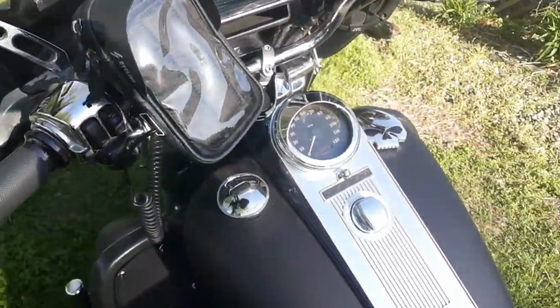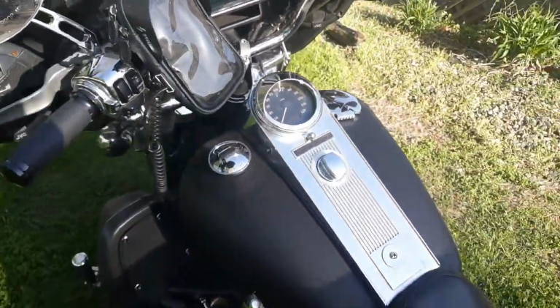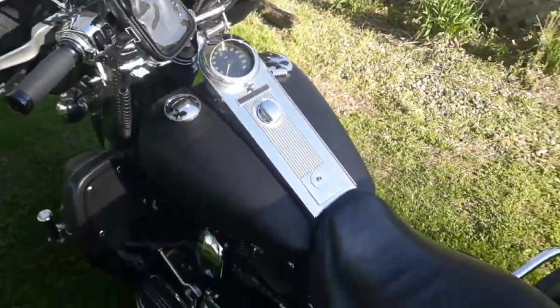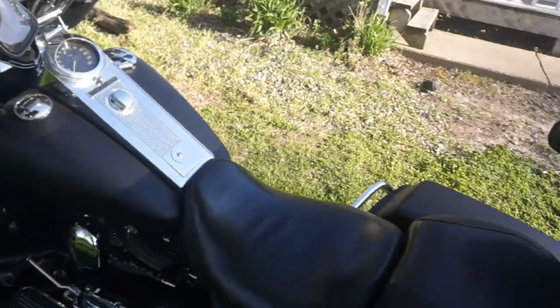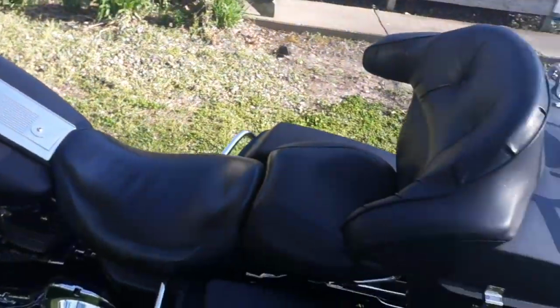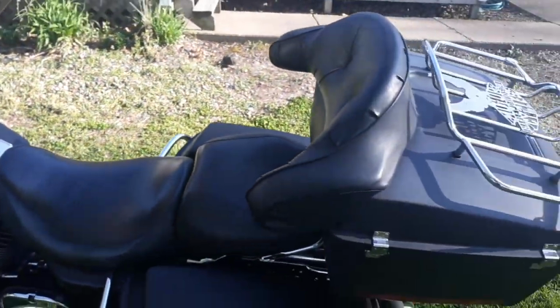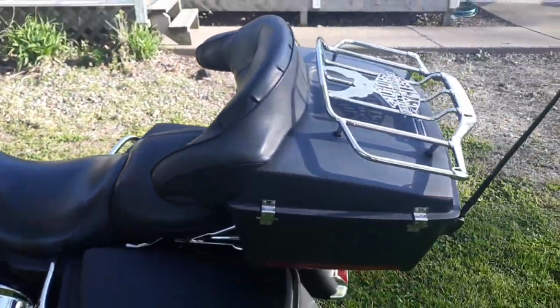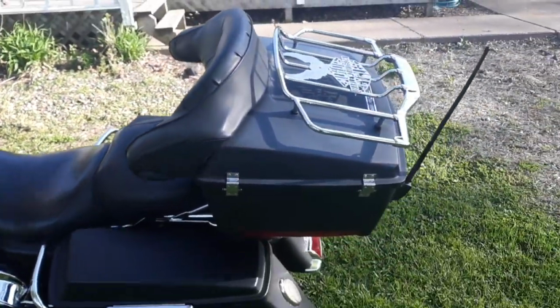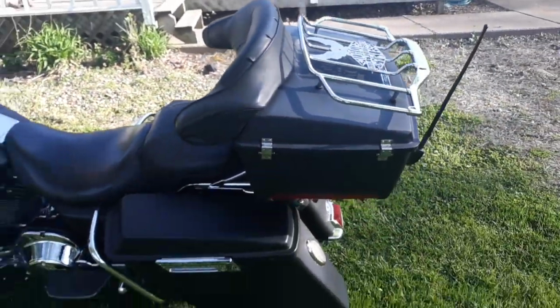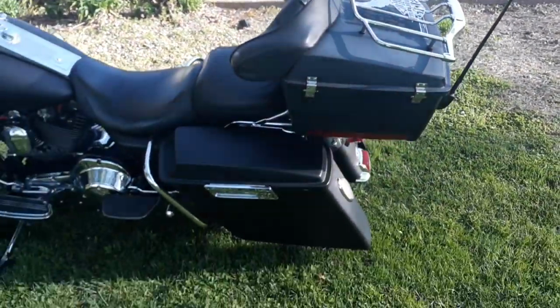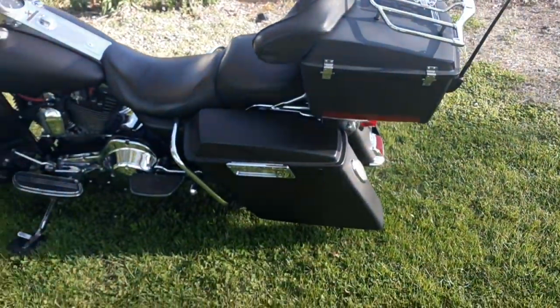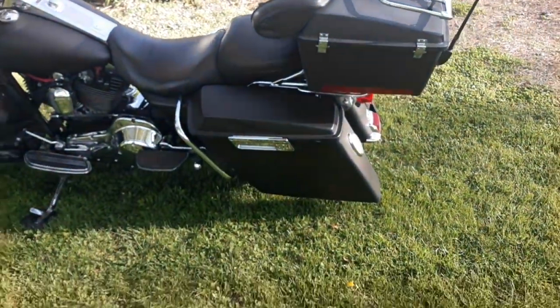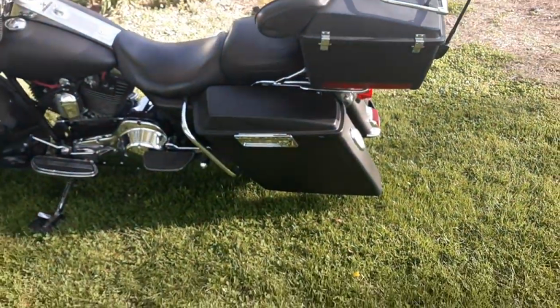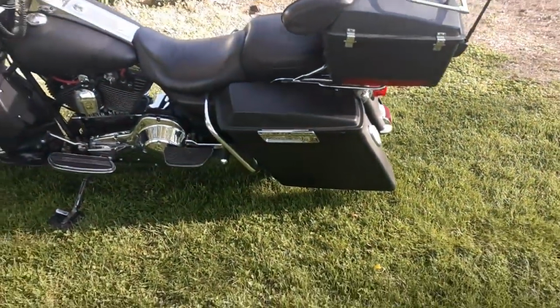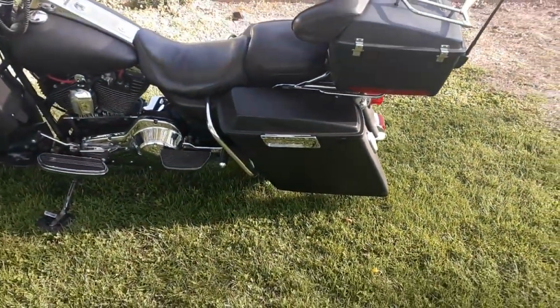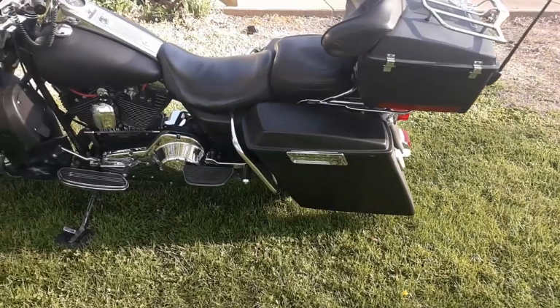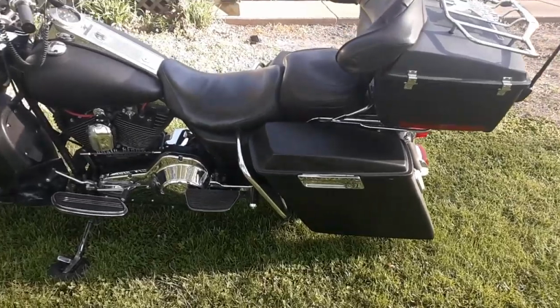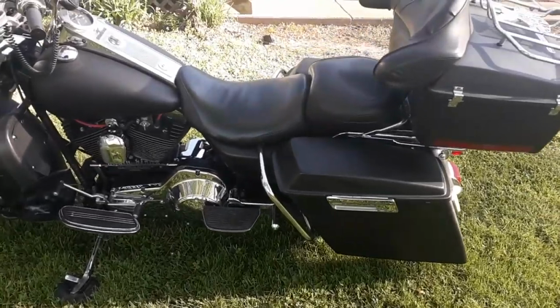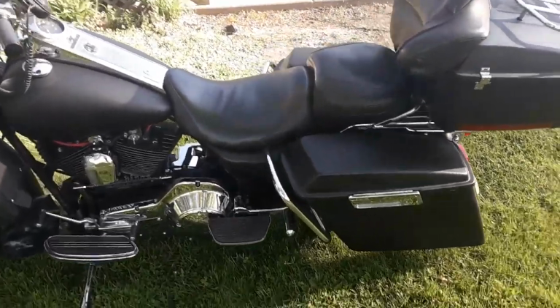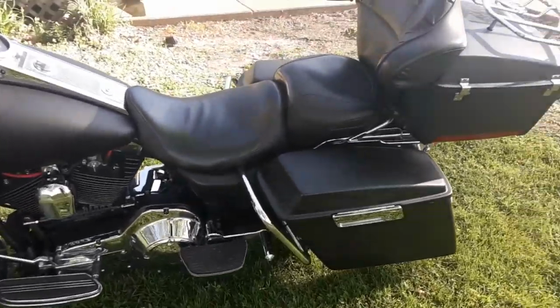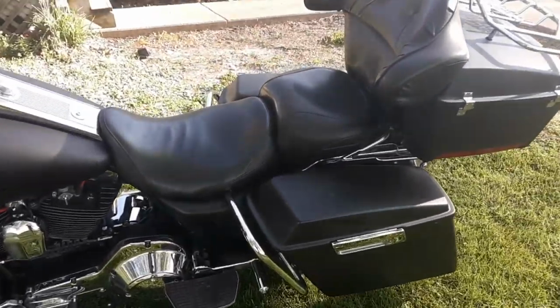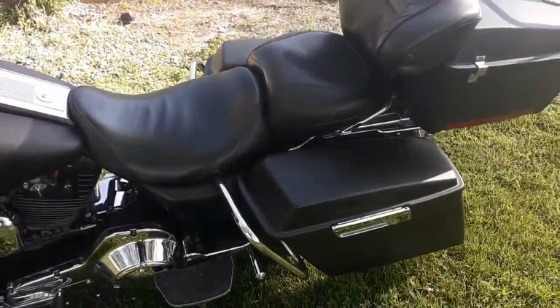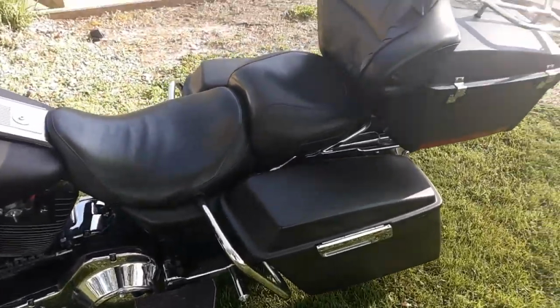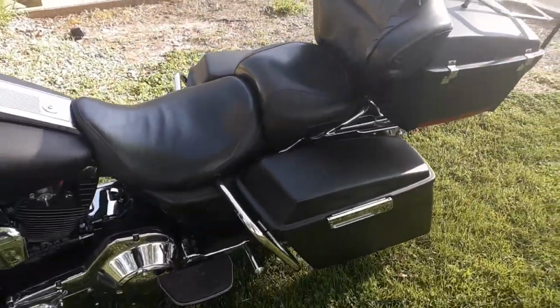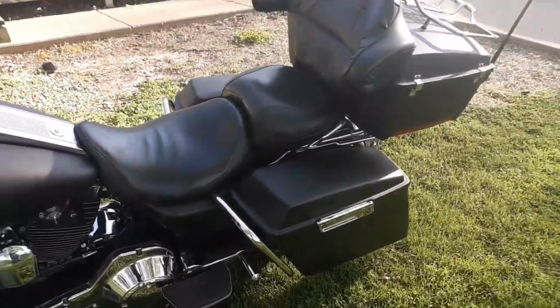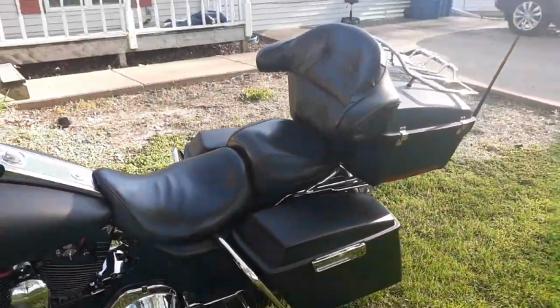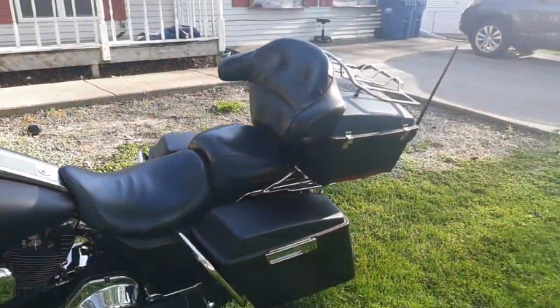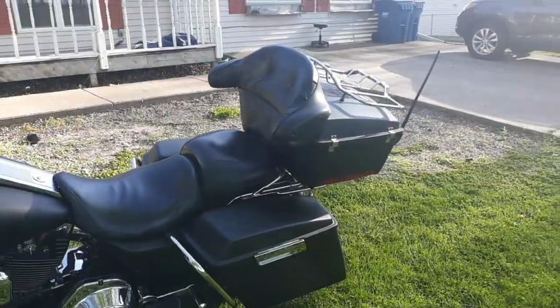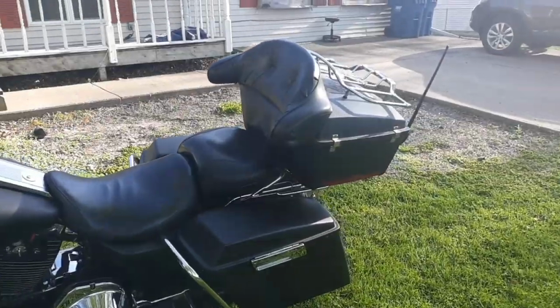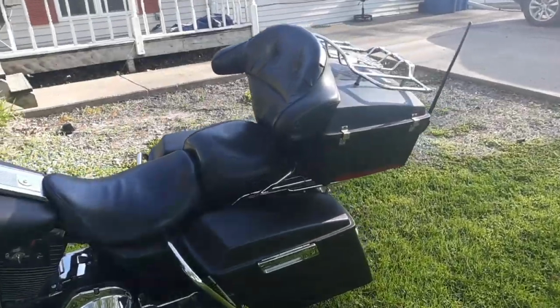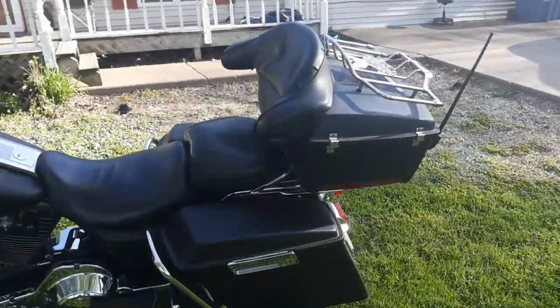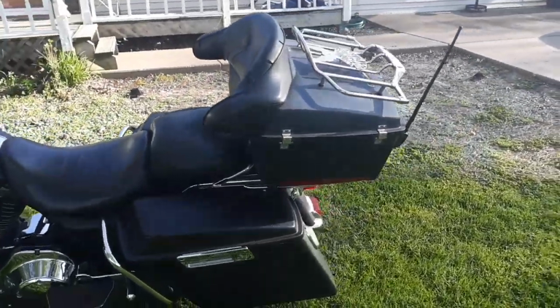I added the tour pack and extended saddlebags. The wife likes the tour pack a lot better than the backrest.